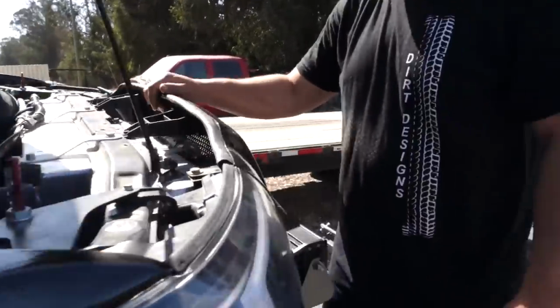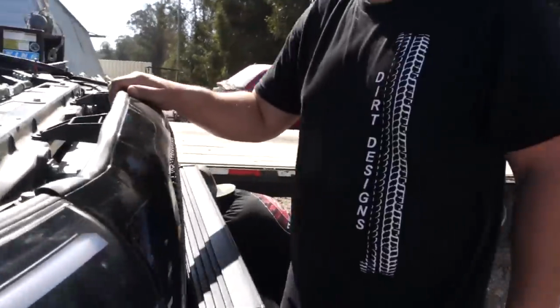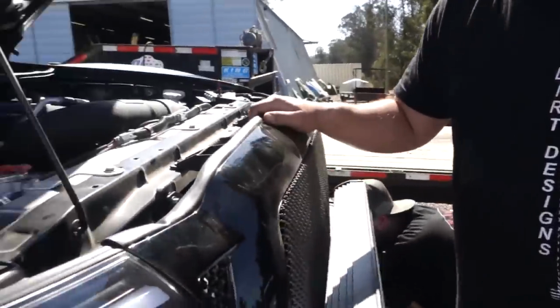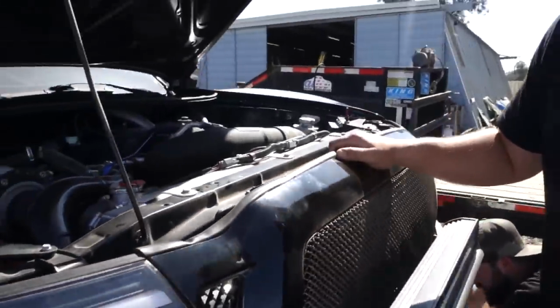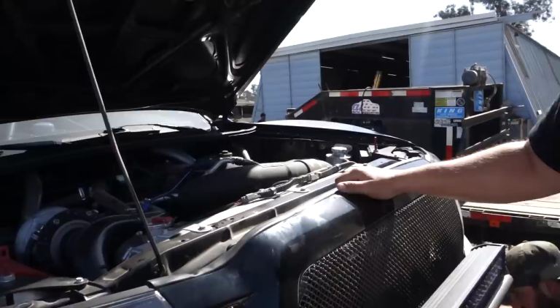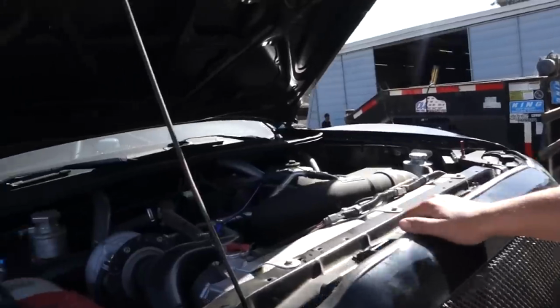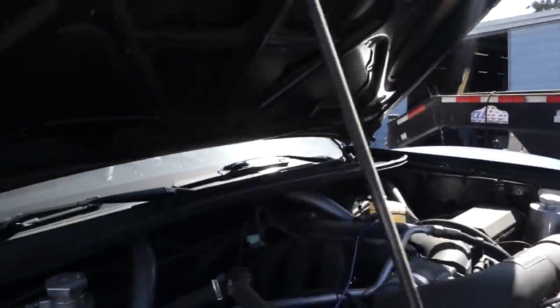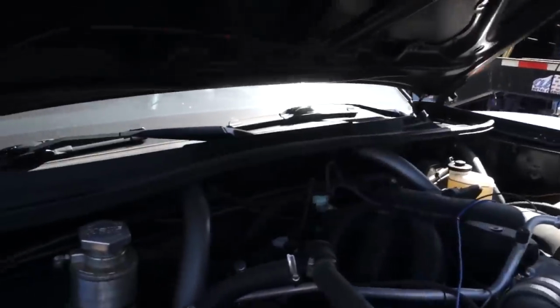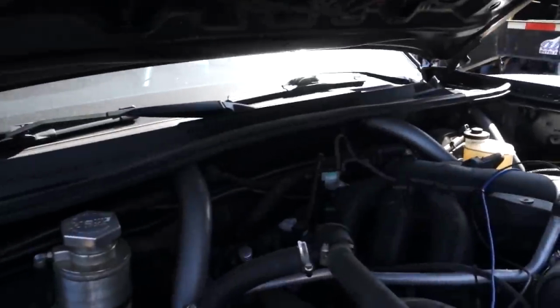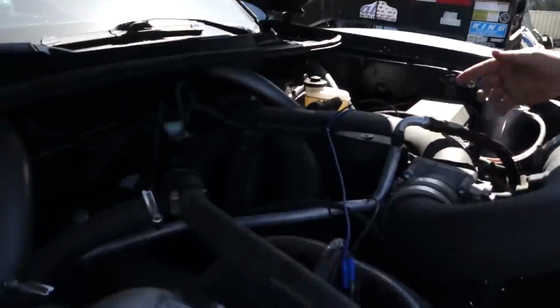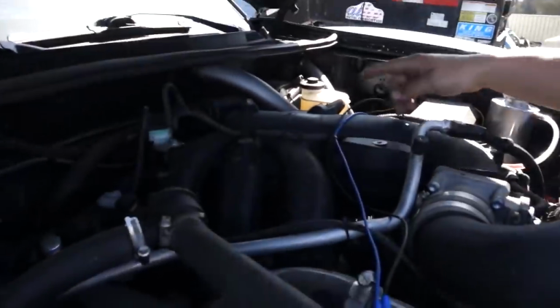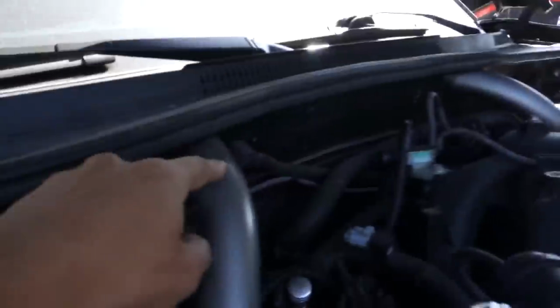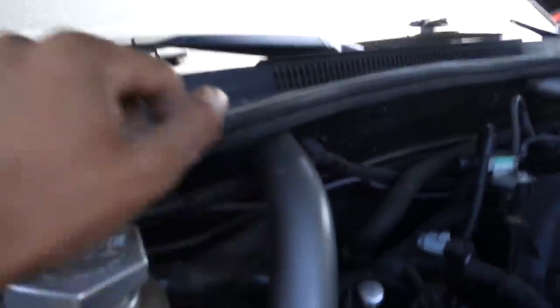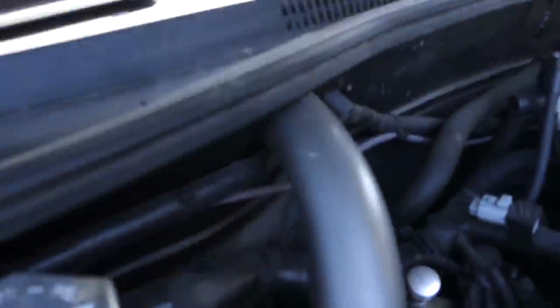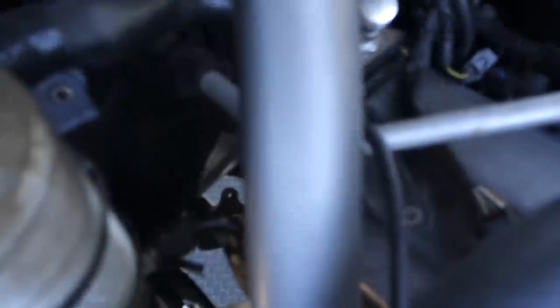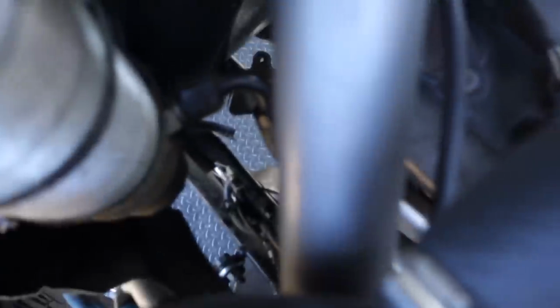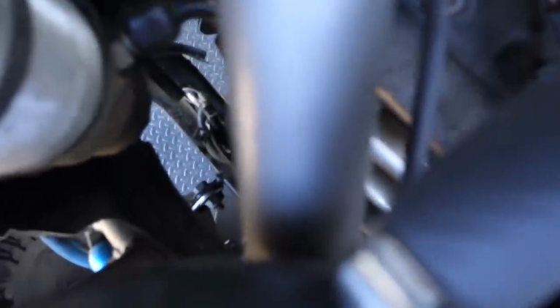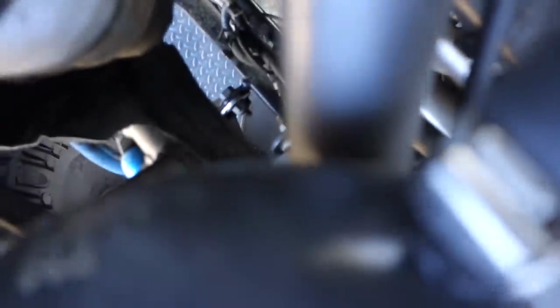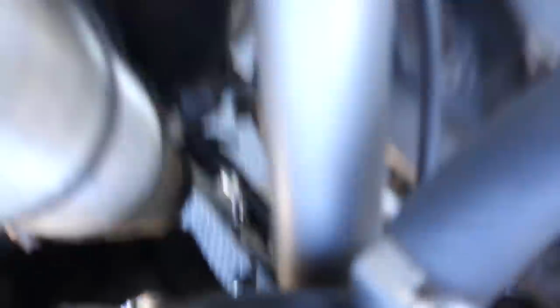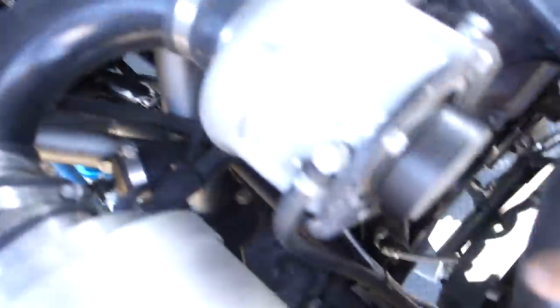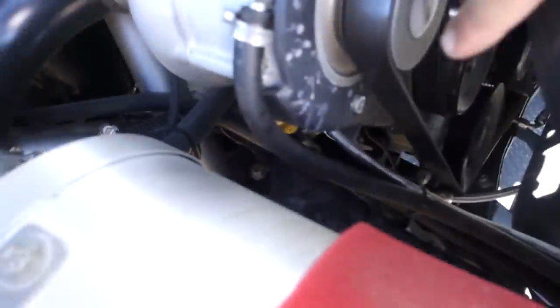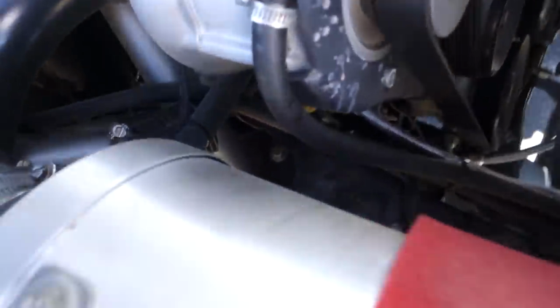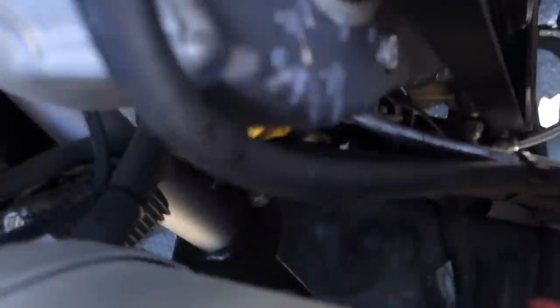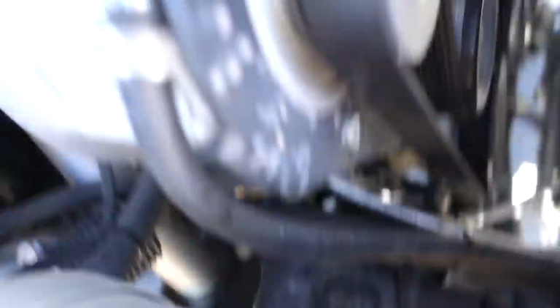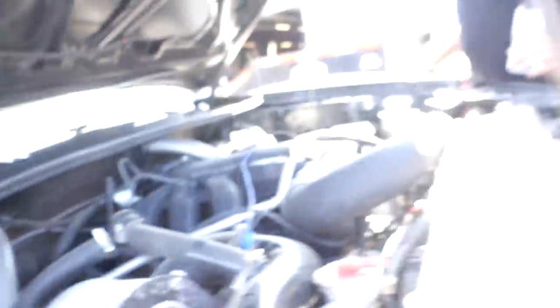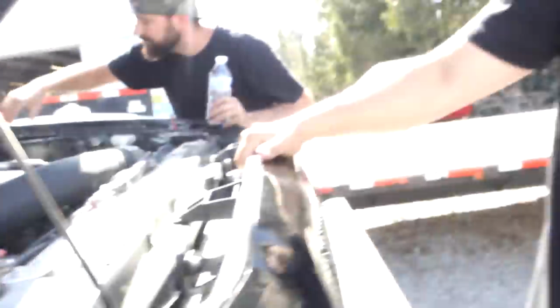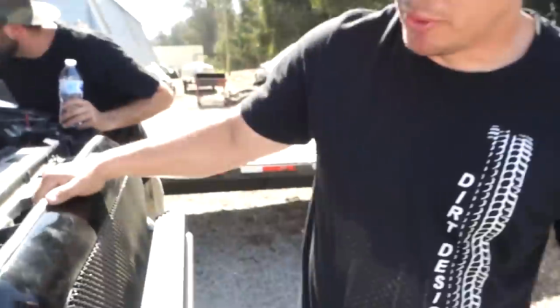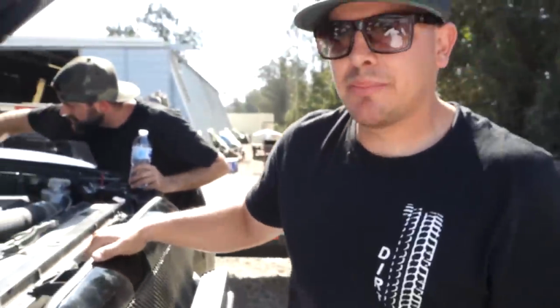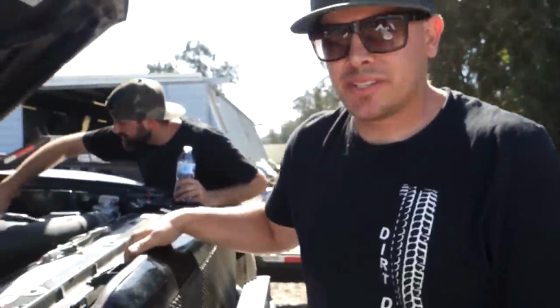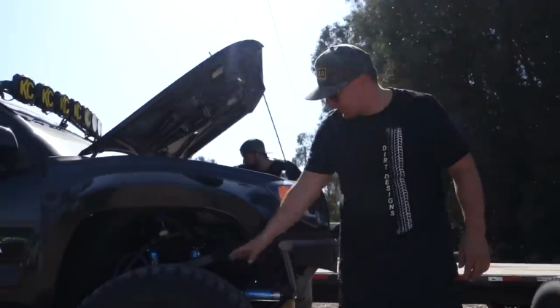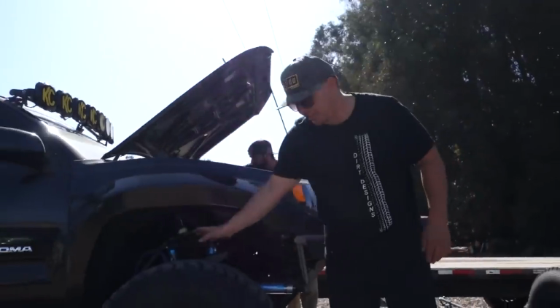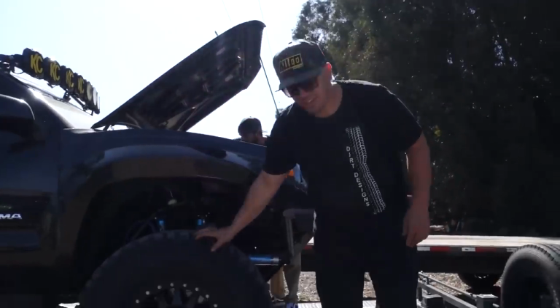So tell us about this front end, man. Is there like a cross member? No, the cage work ties into the cab cage all the way through, goes down to the frame and the coil buckets. It's just a bolt-on kit by Dirt Designs.